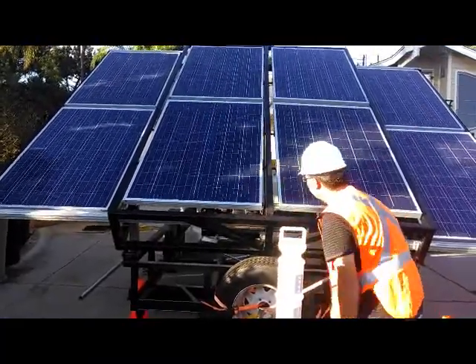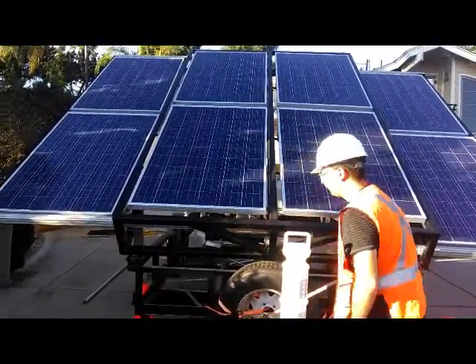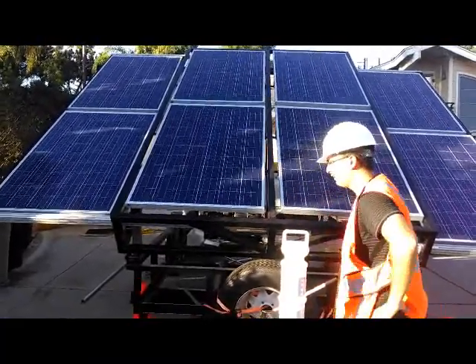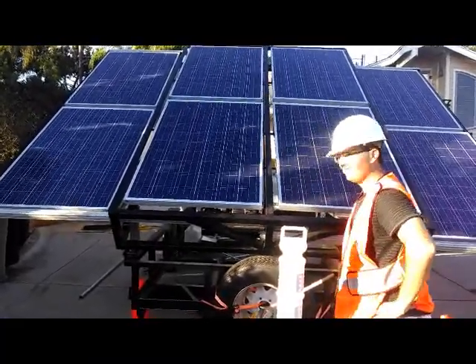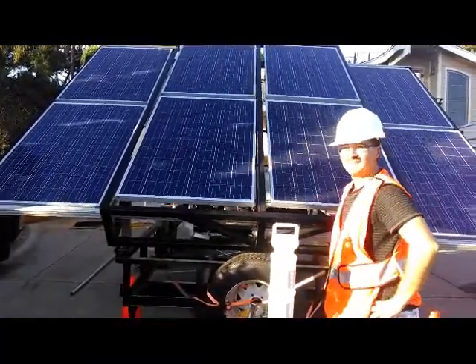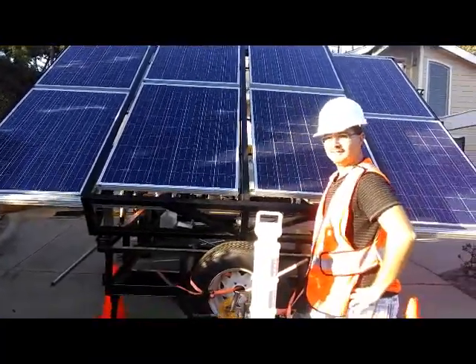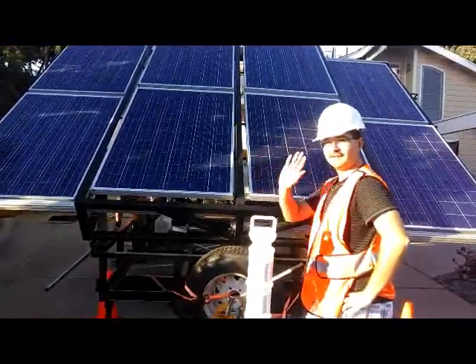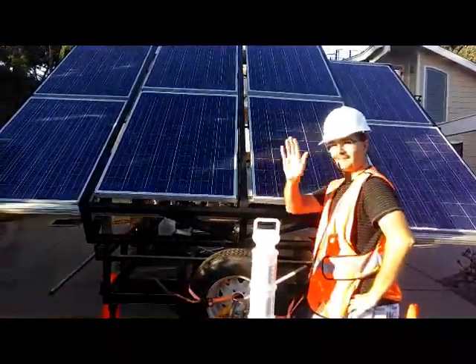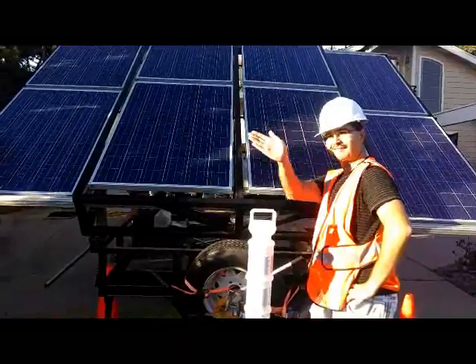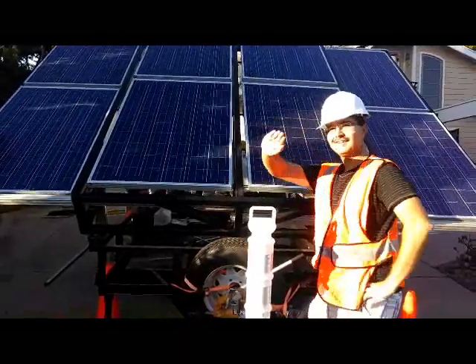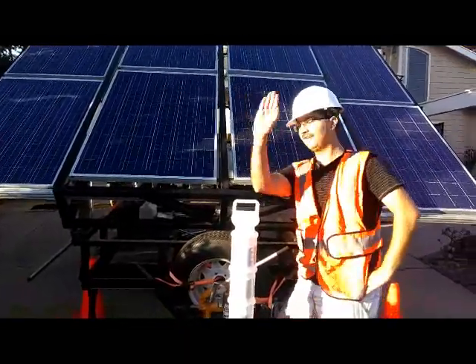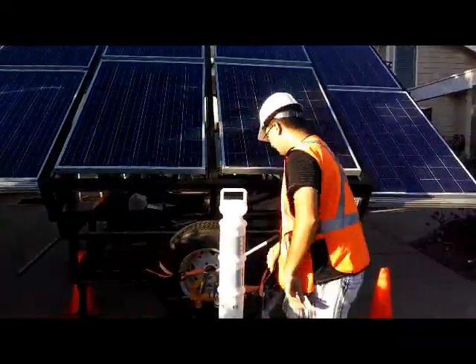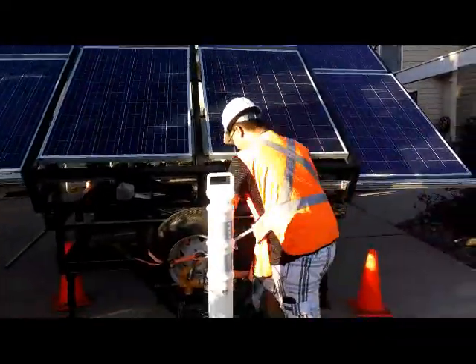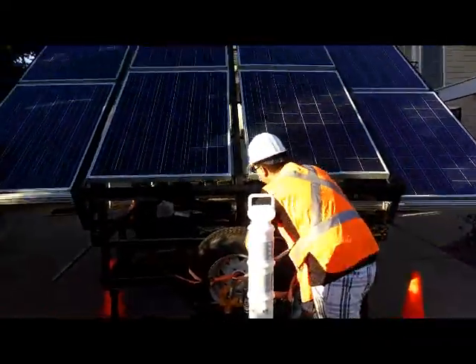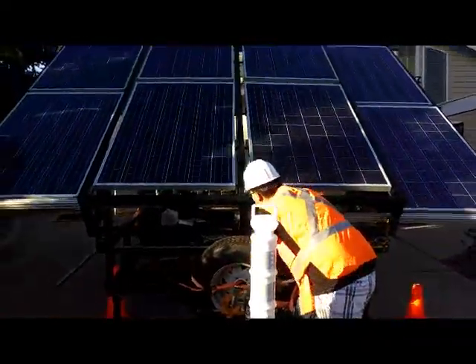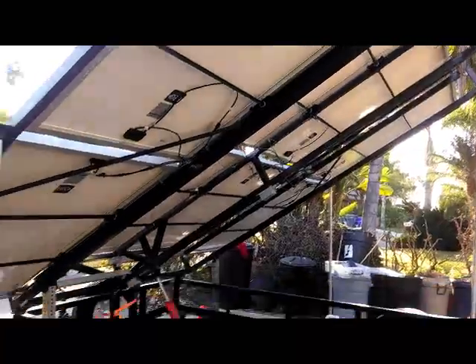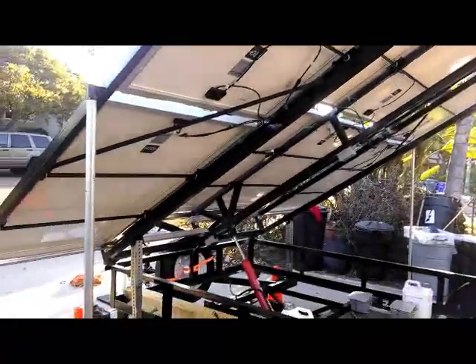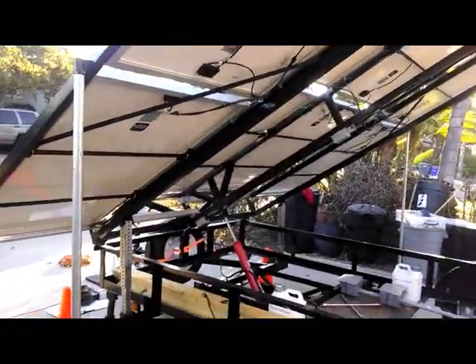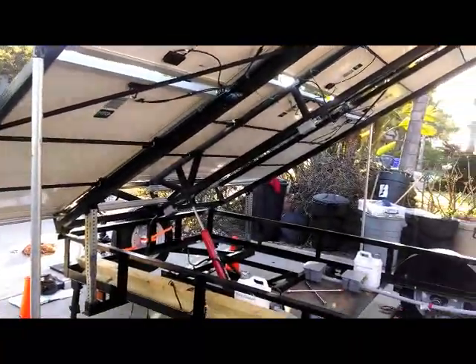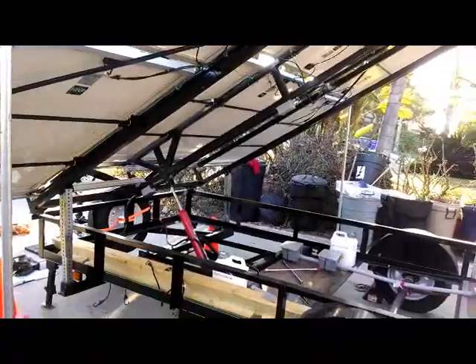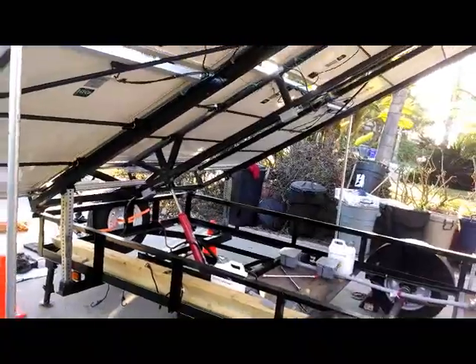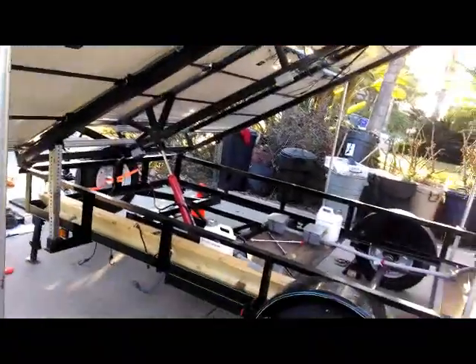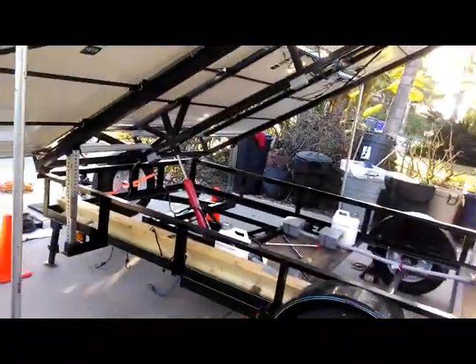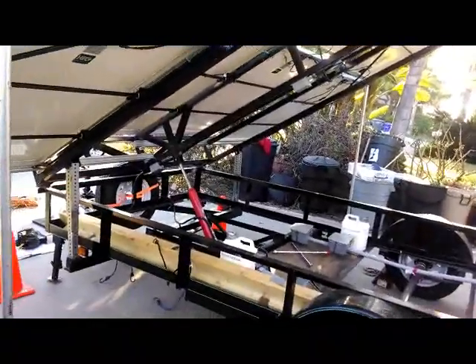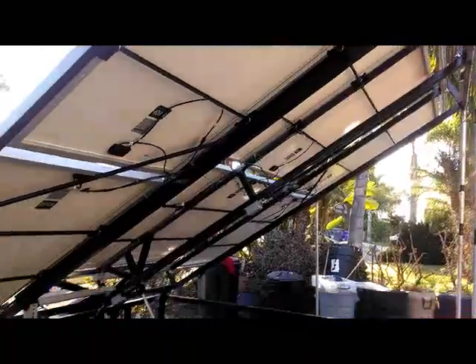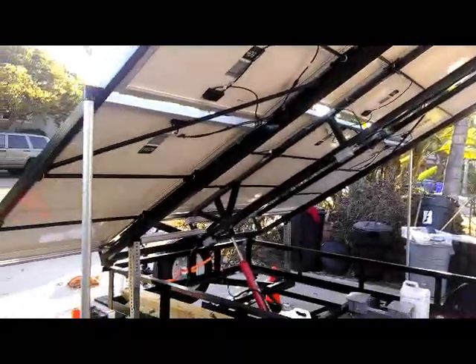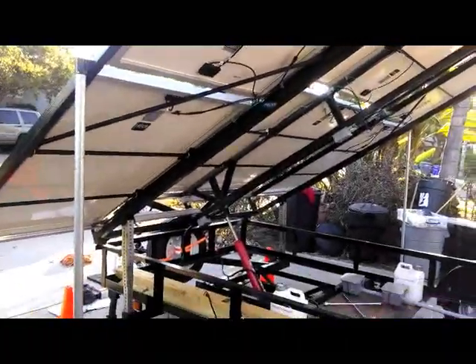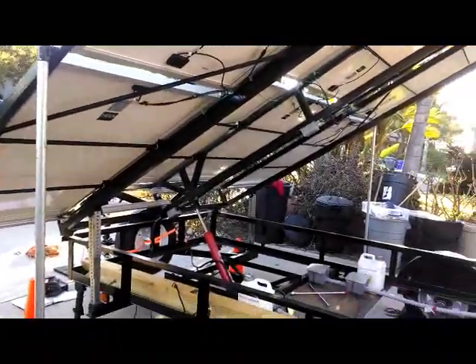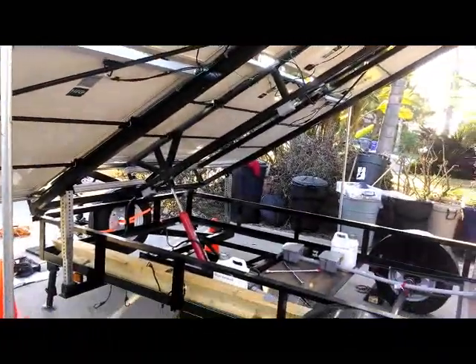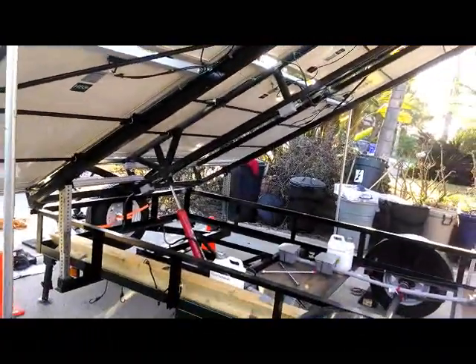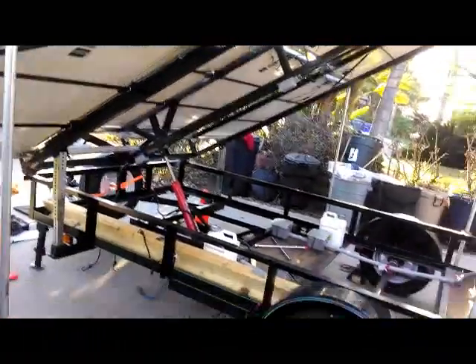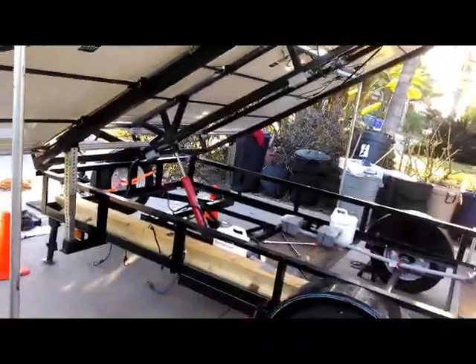This specific system is rated at 1.9 kilowatts of peak power production, which depending on weather conditions and the installed battery bank can power anything from your average hairdryer to a small outdoor event.